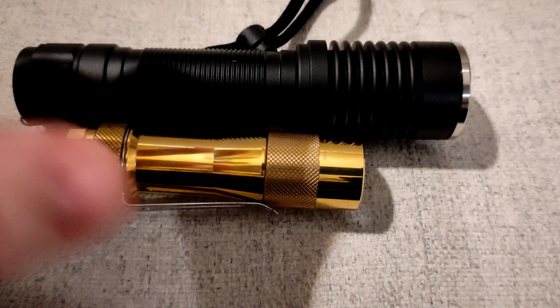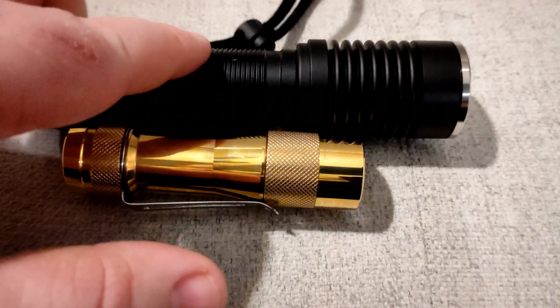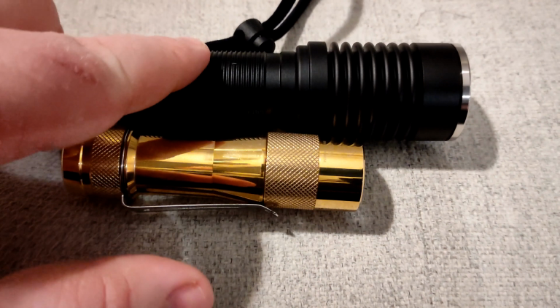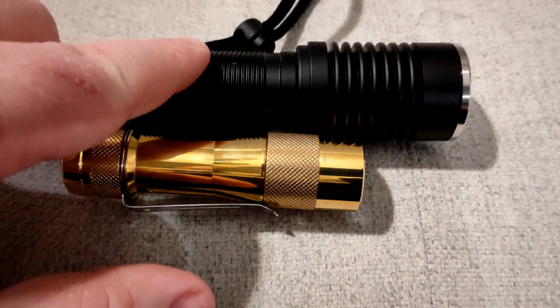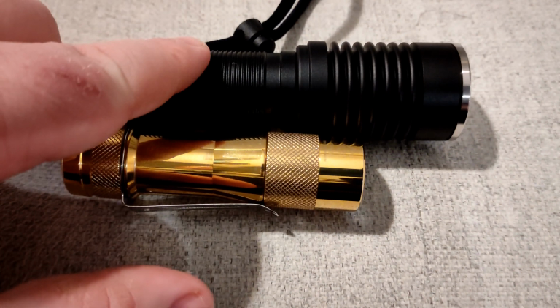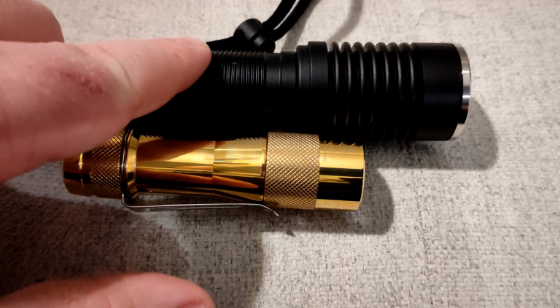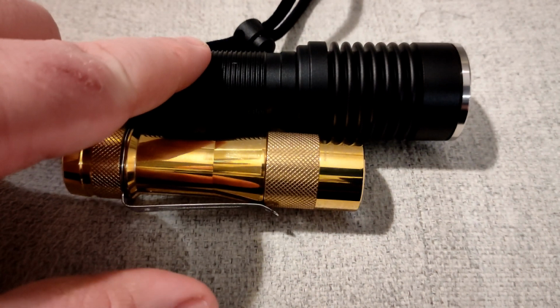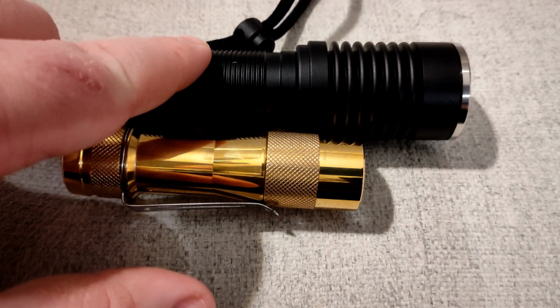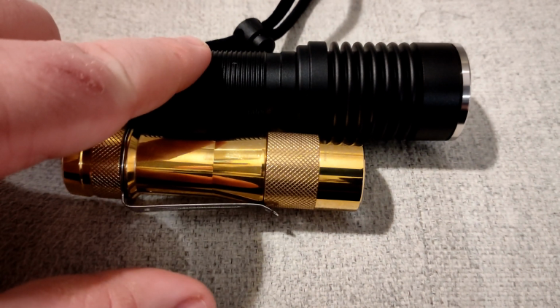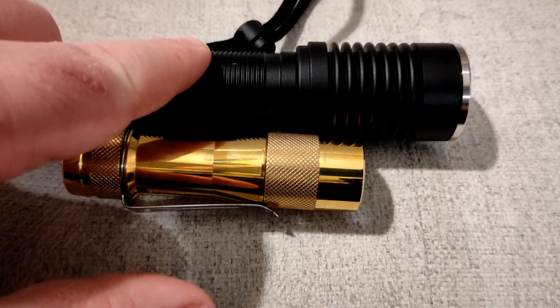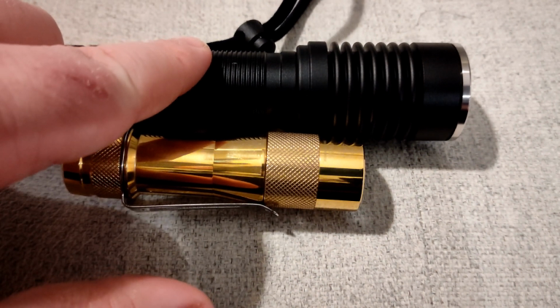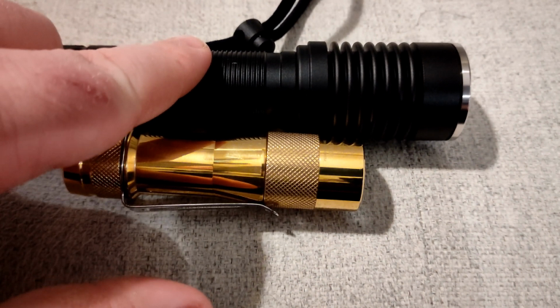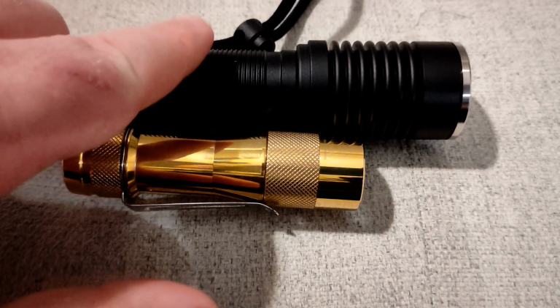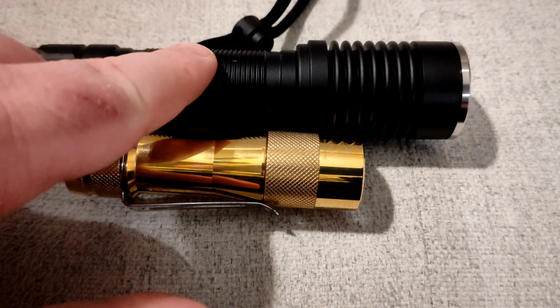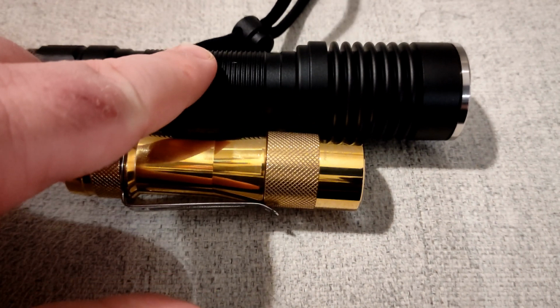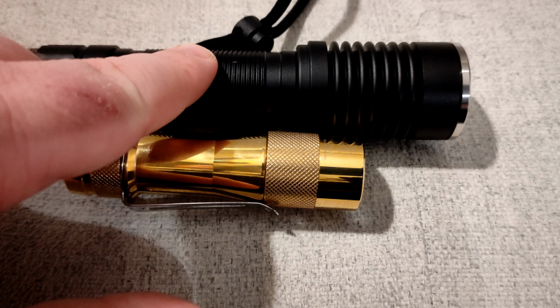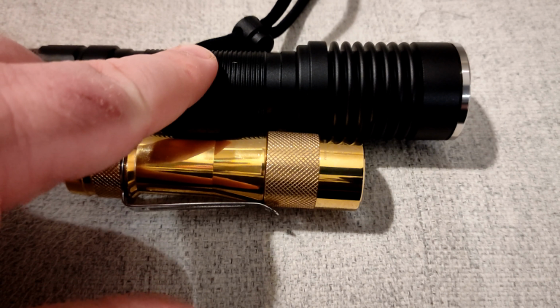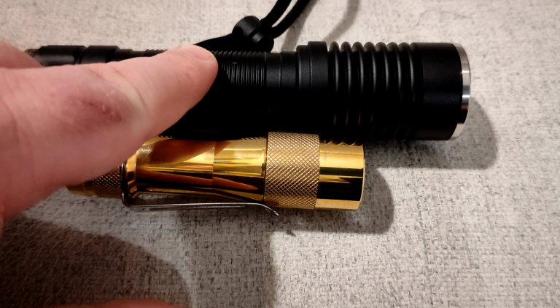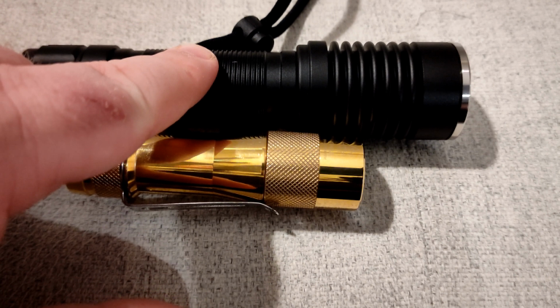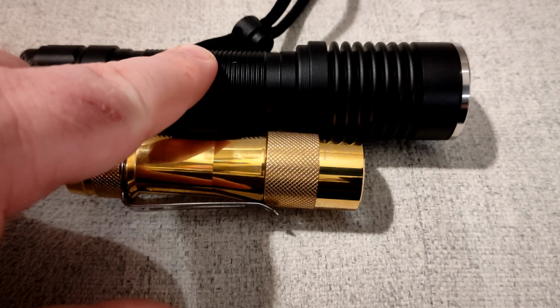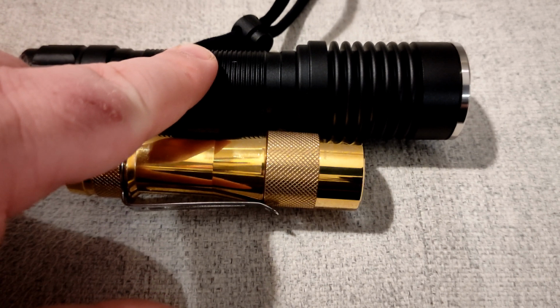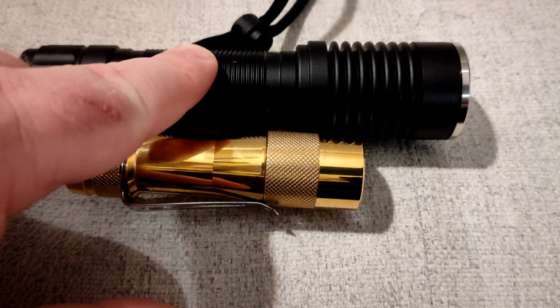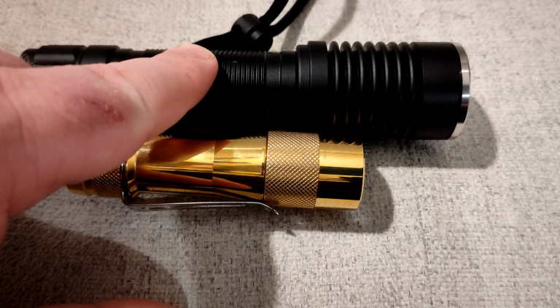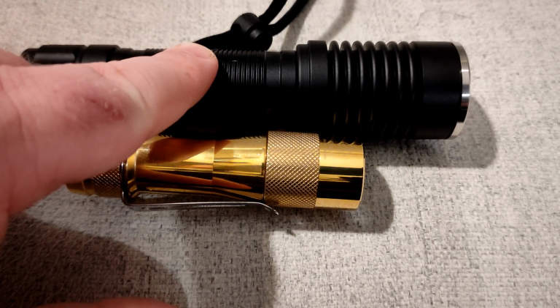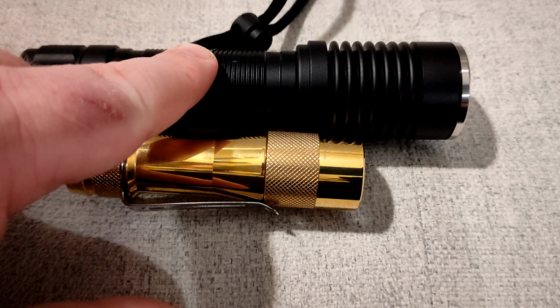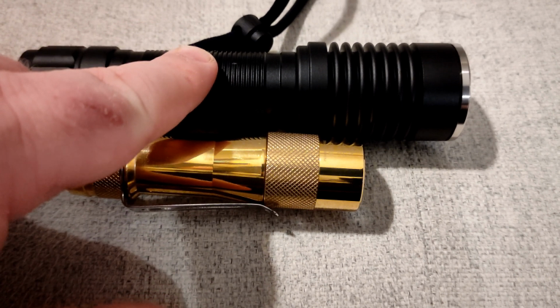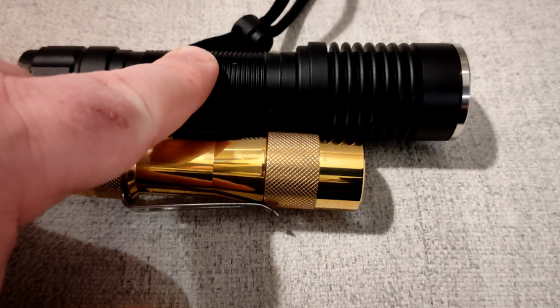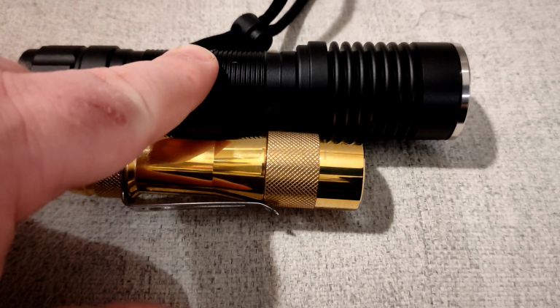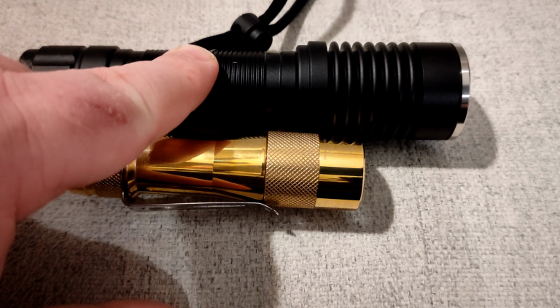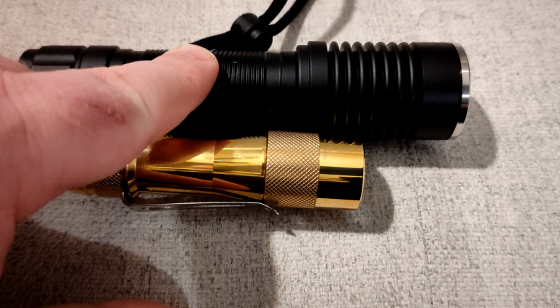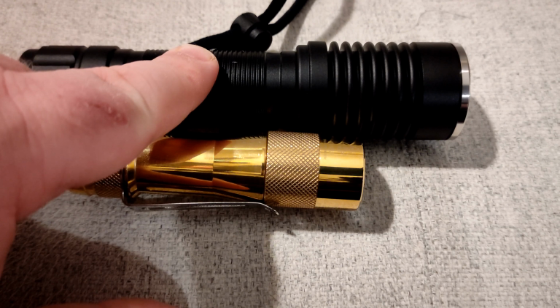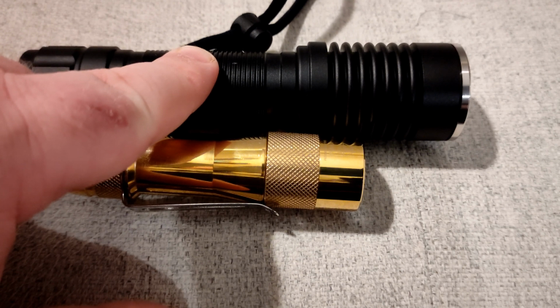This thing could probably put out — I wouldn't be surprised — five and a half, 6000 lumens if you overdrive it. I'm not even running it at its rated current and it's putting out 4500 lumens.